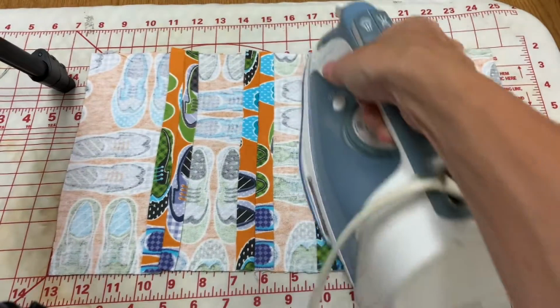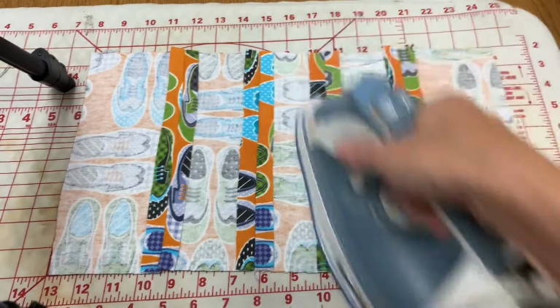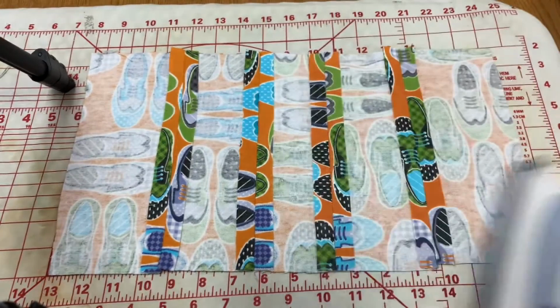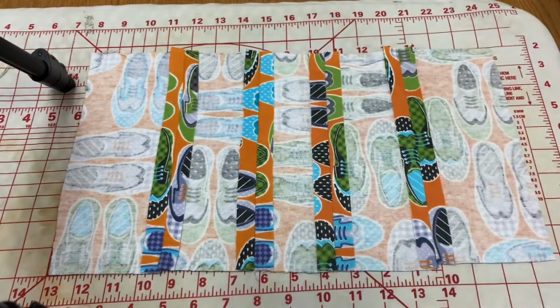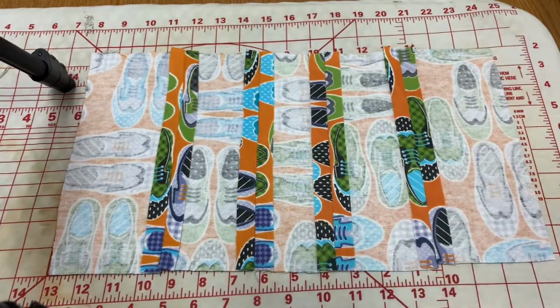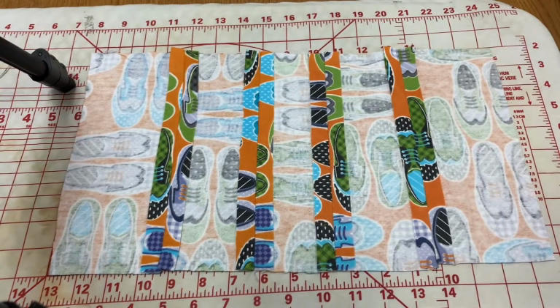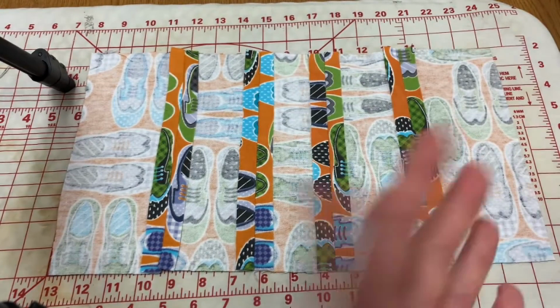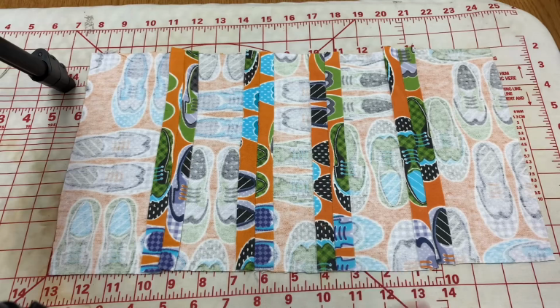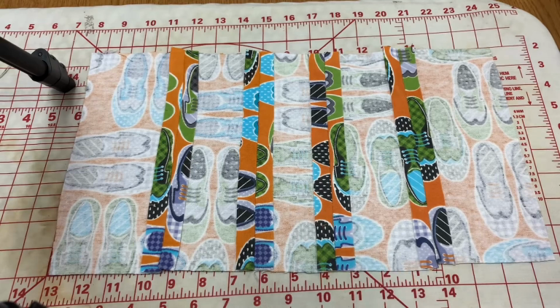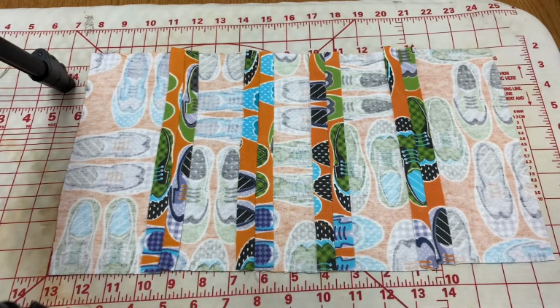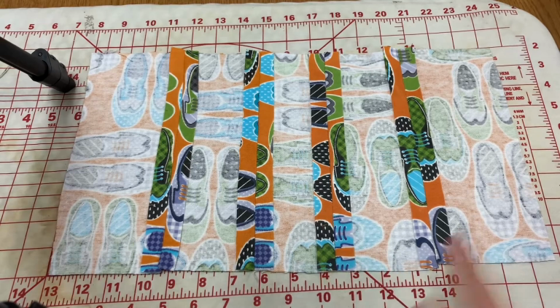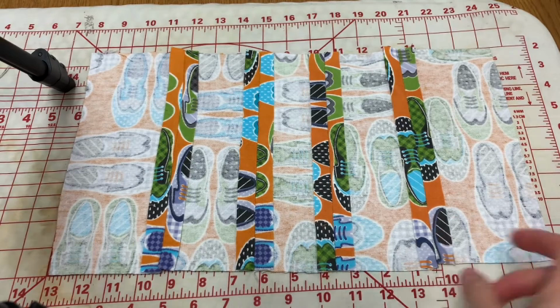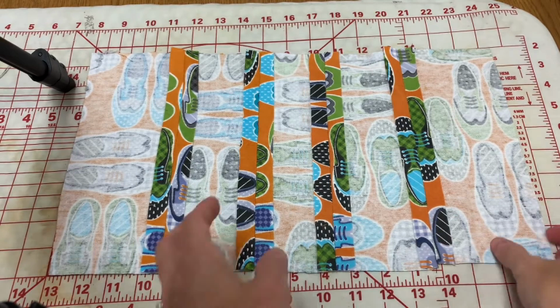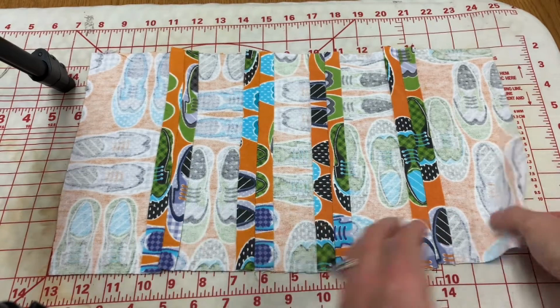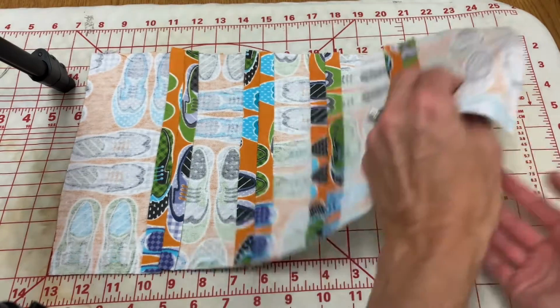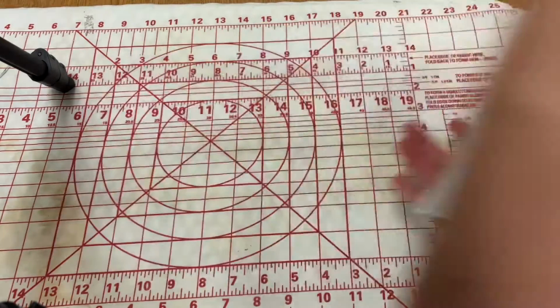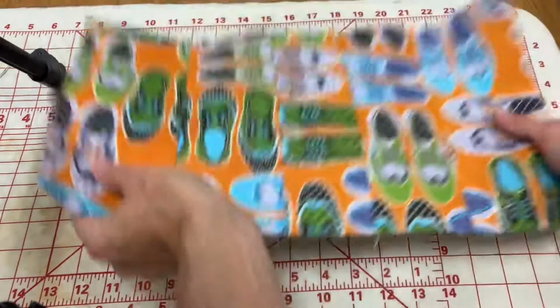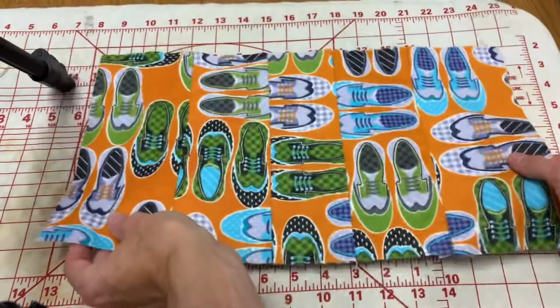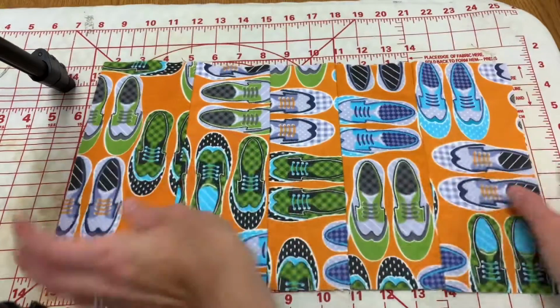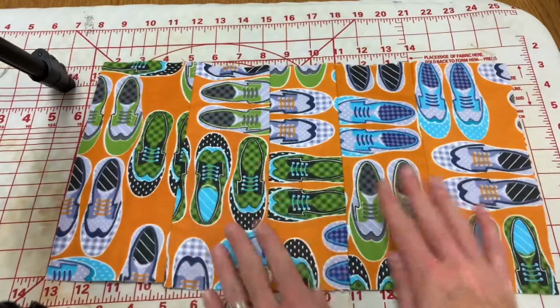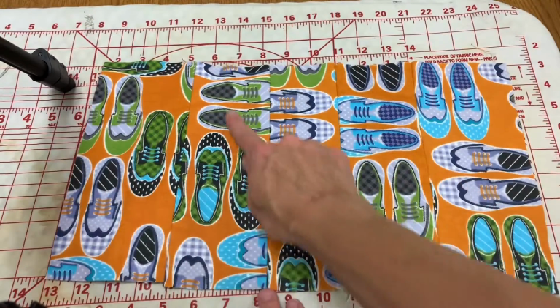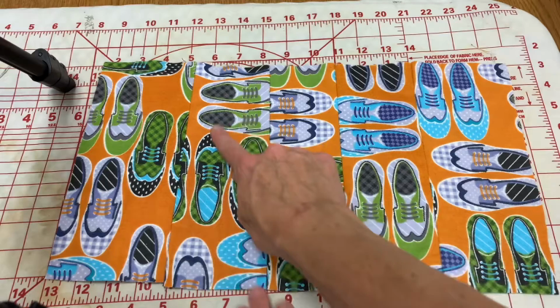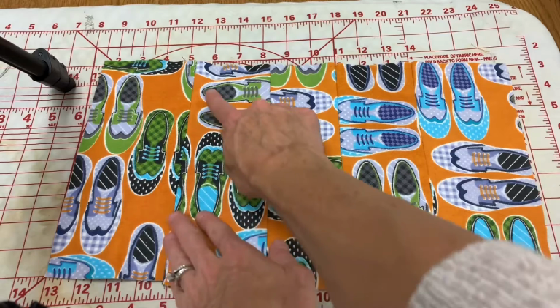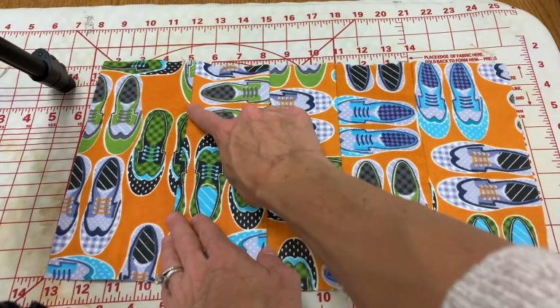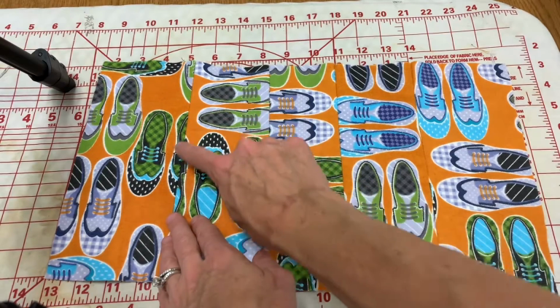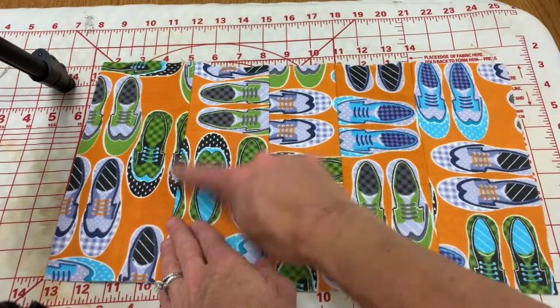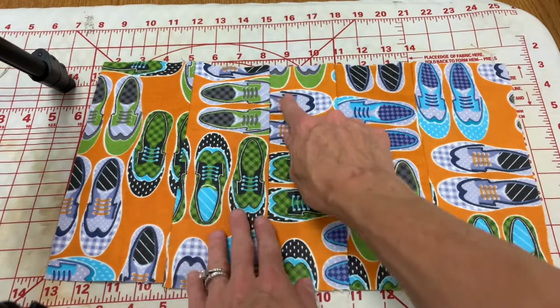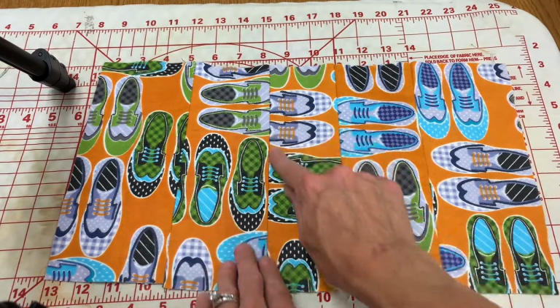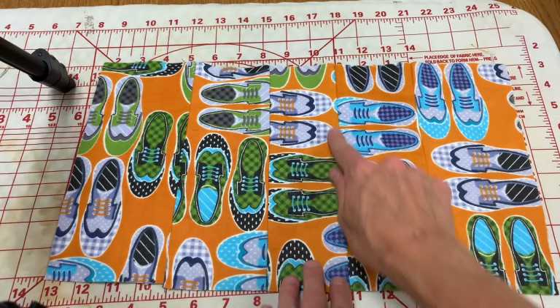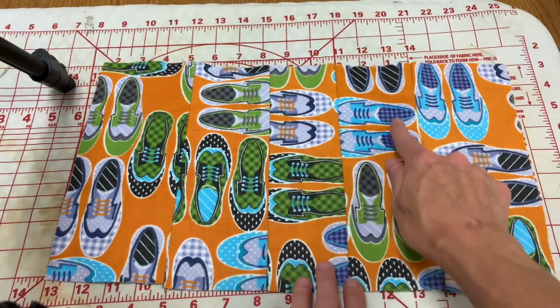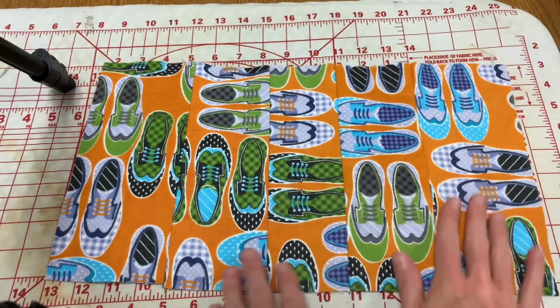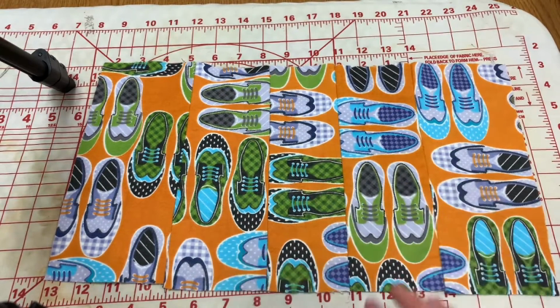And if you're sewing strips together on the back side as well, please make sure that you do this step. If you flip it over to the front, you can see that you have nice straight seams on the front side.